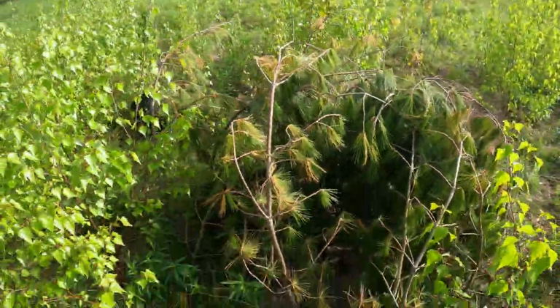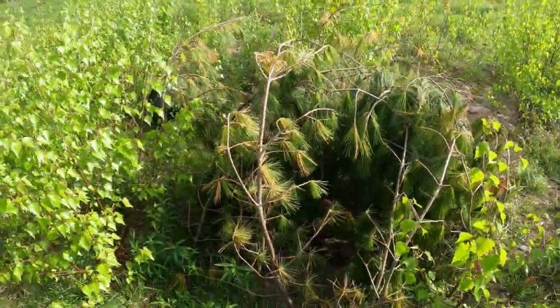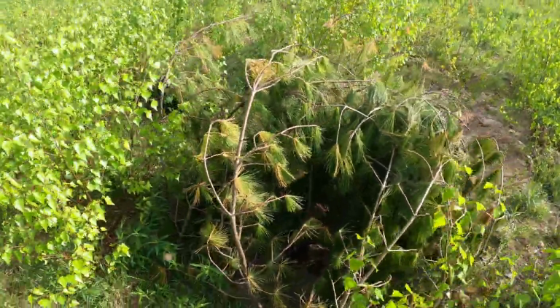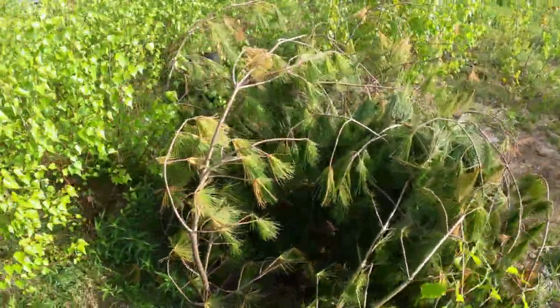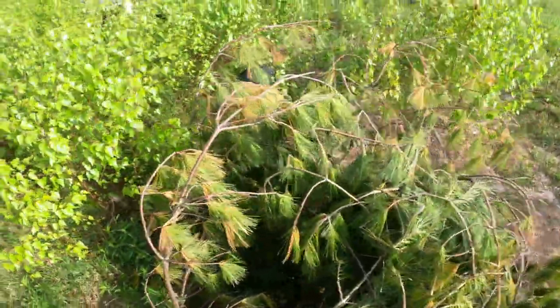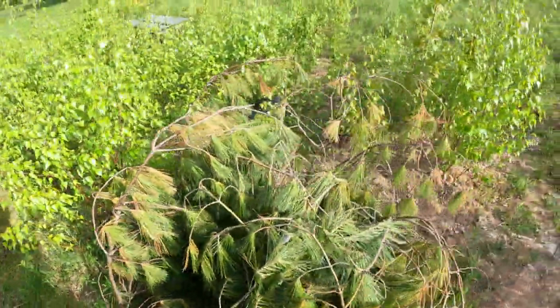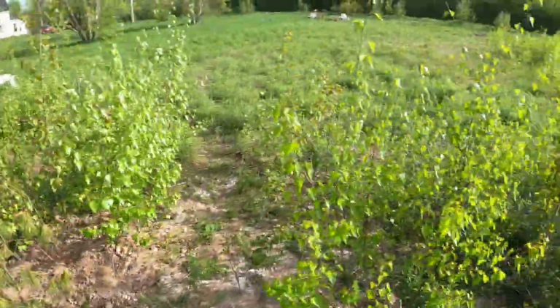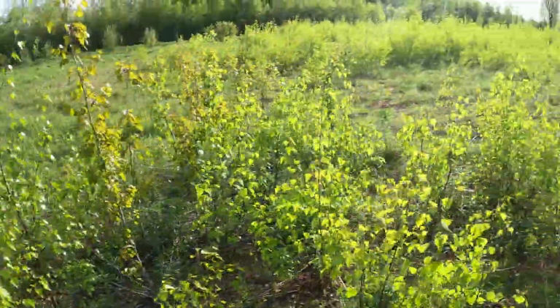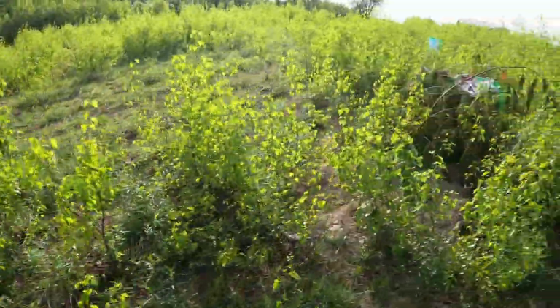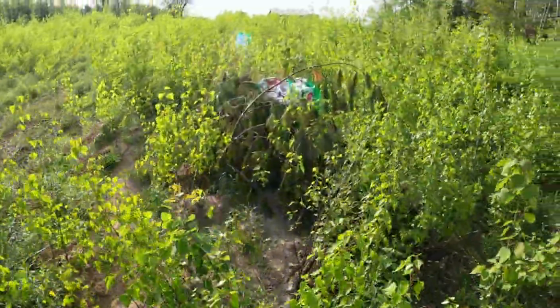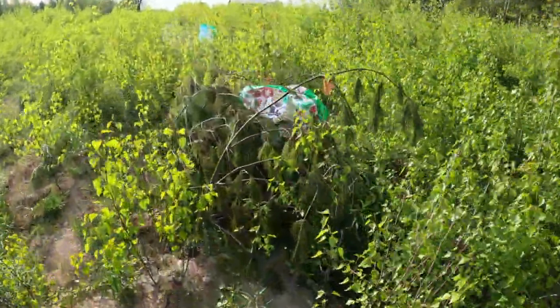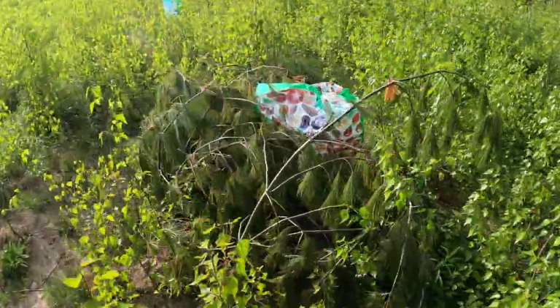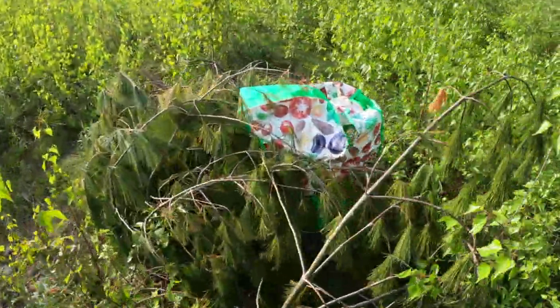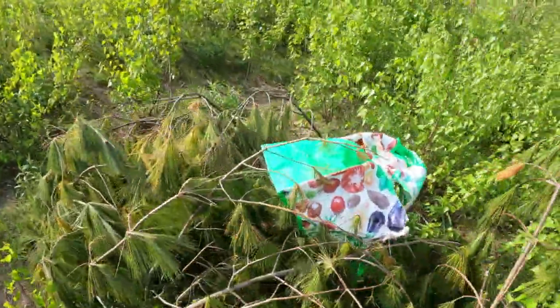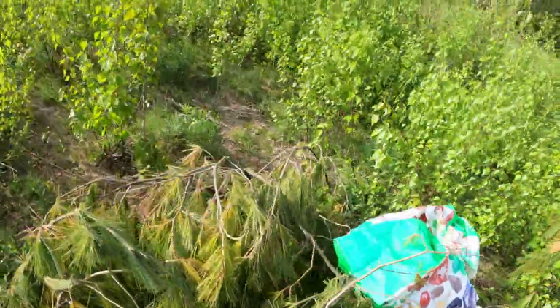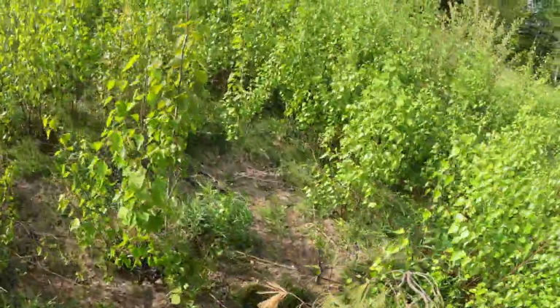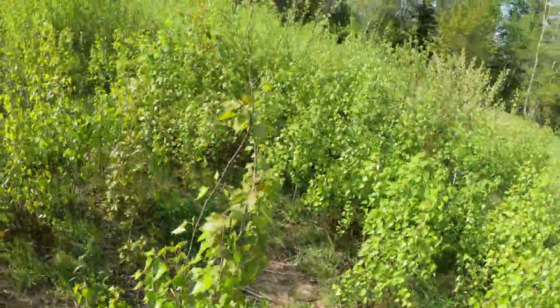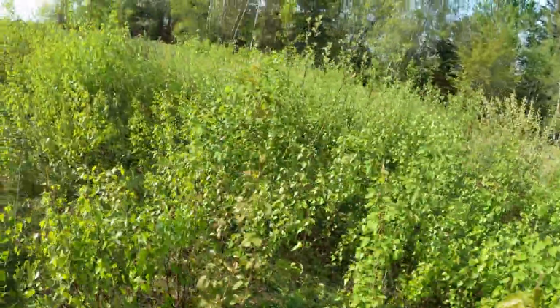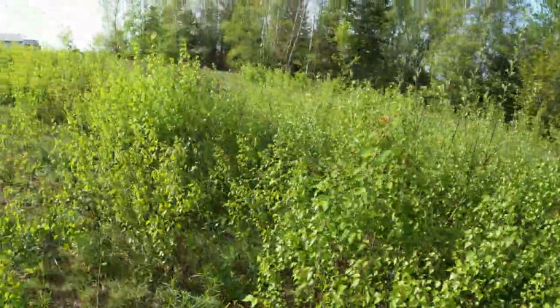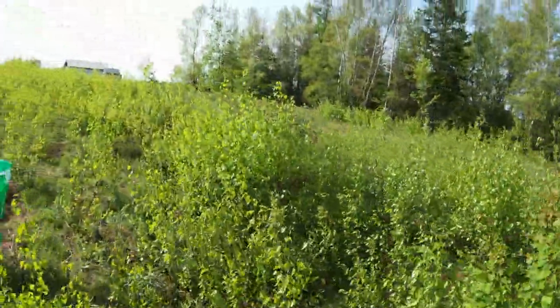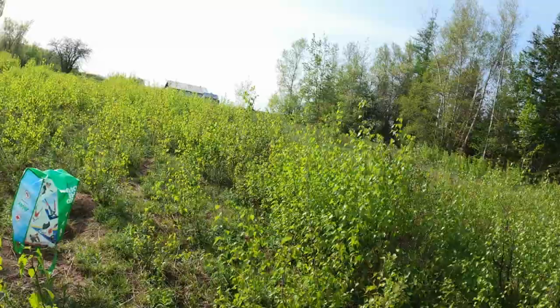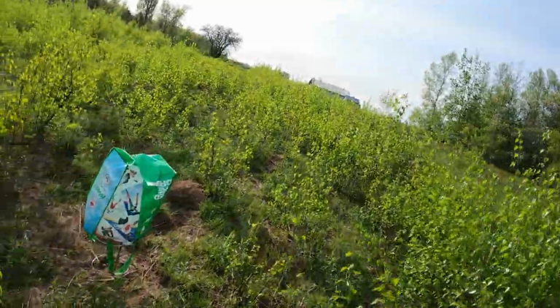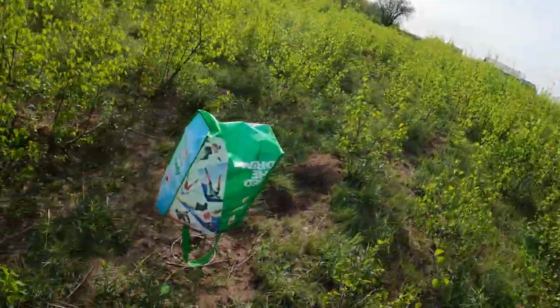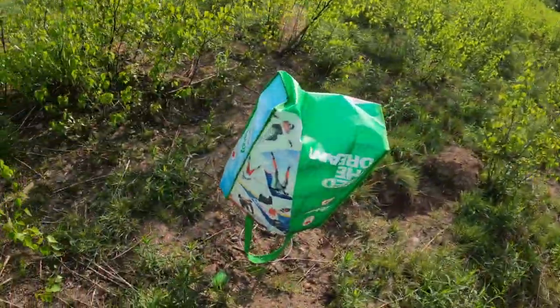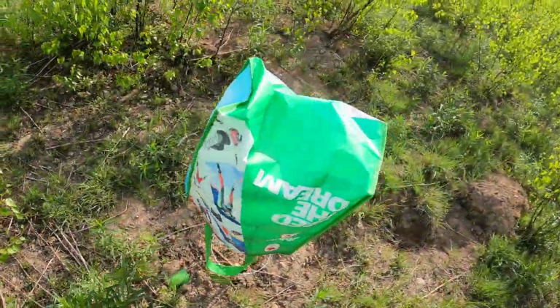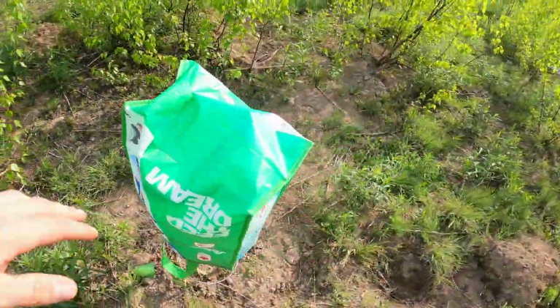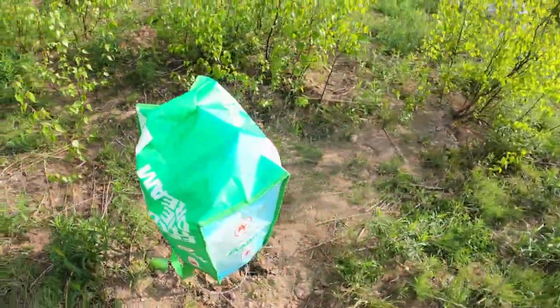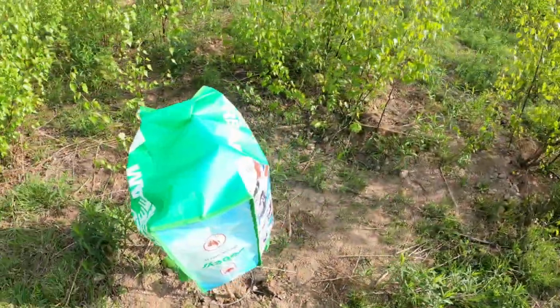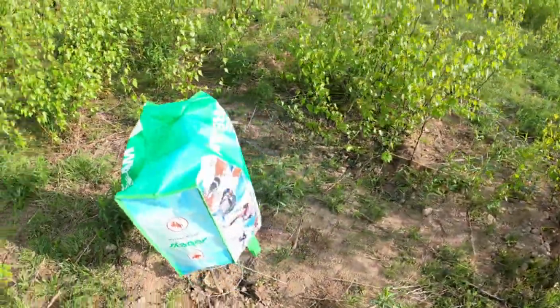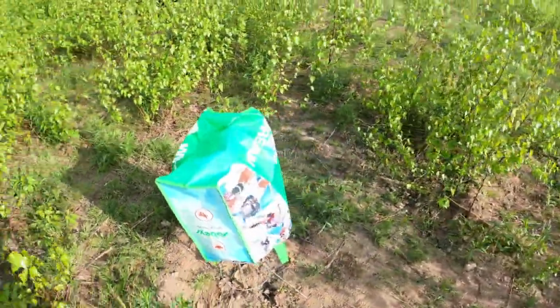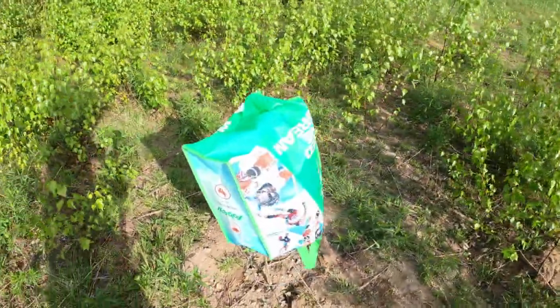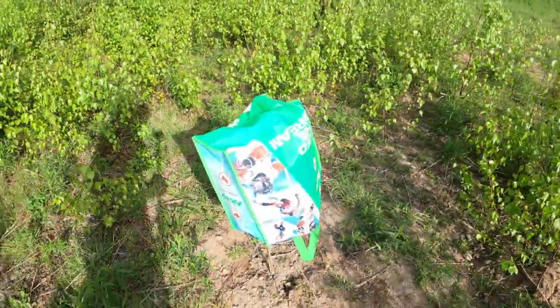It's covered because pawpaws can't go in direct sun. That's another pawpaw — it's doing very well.